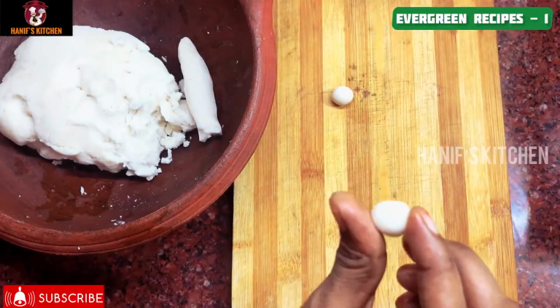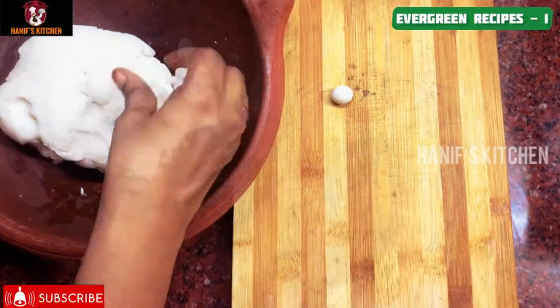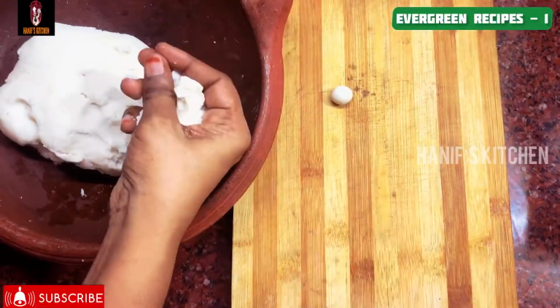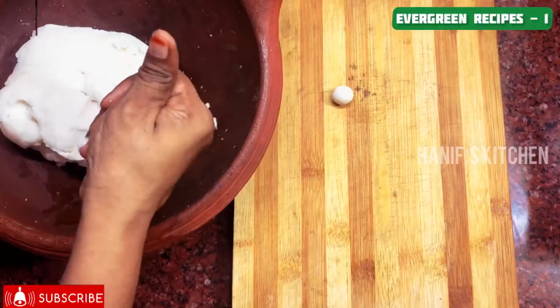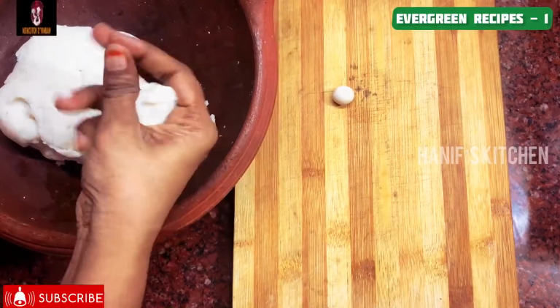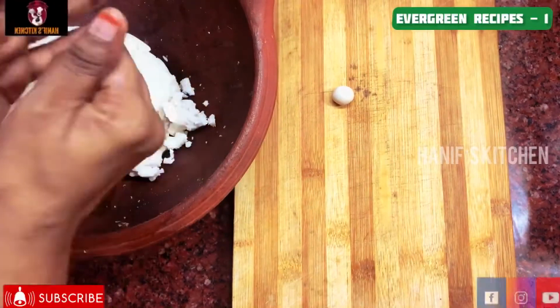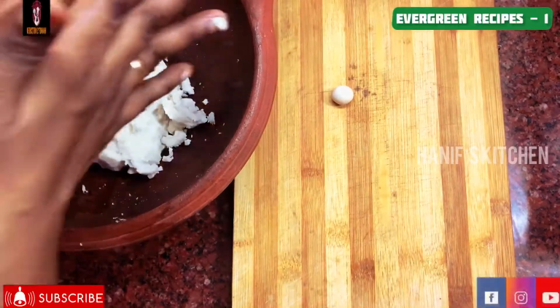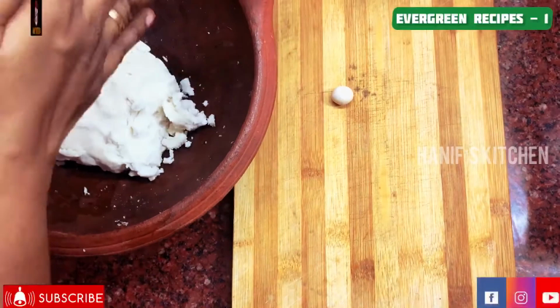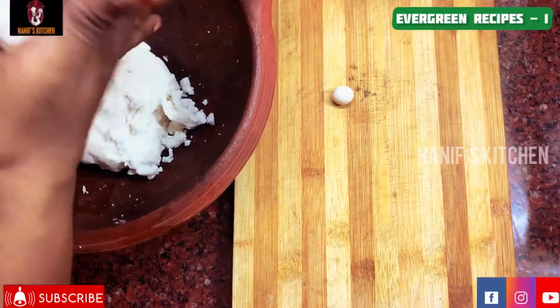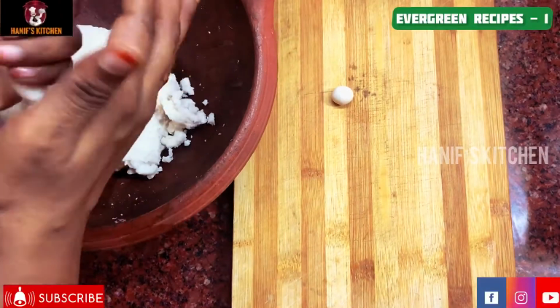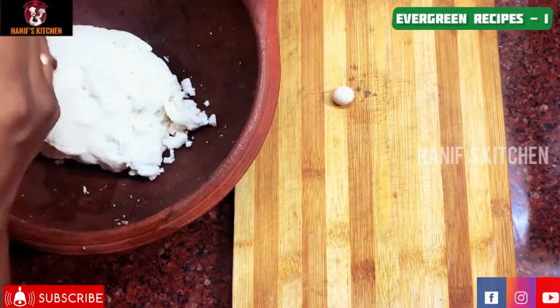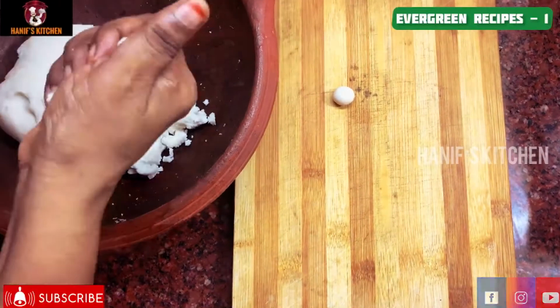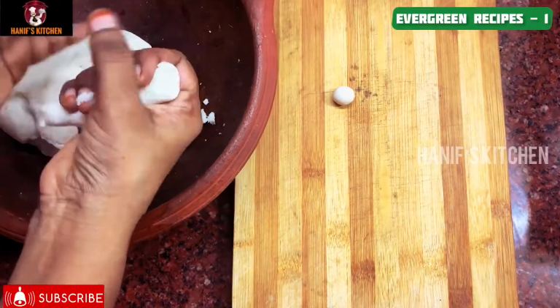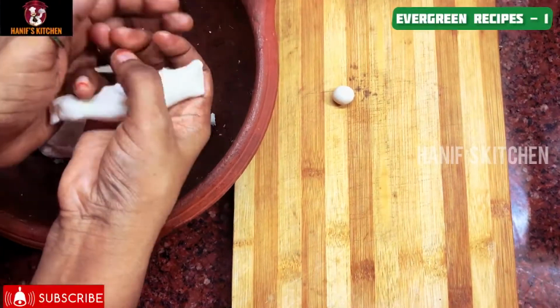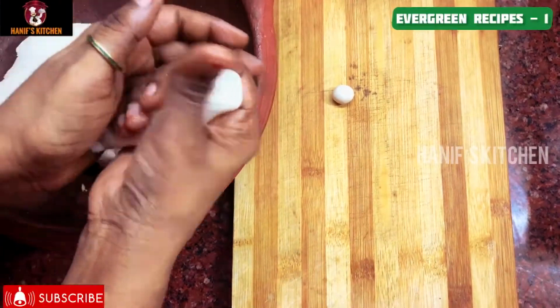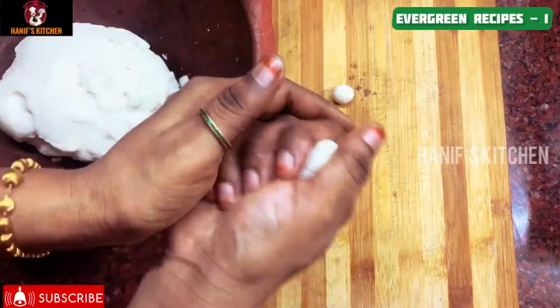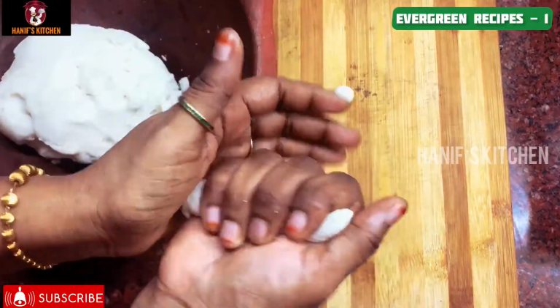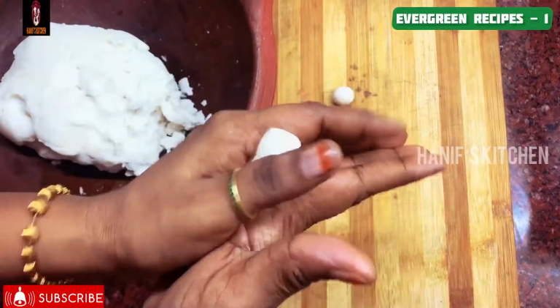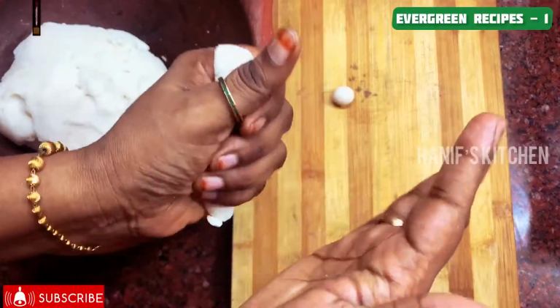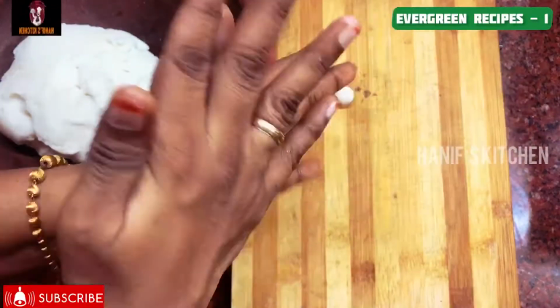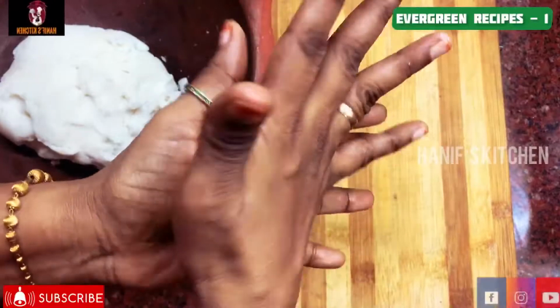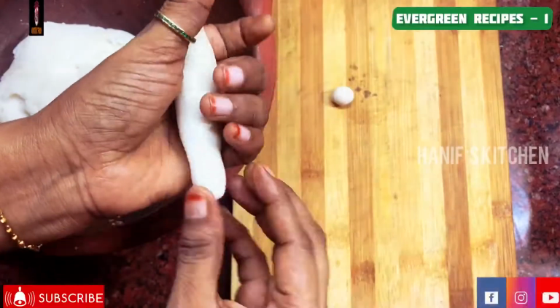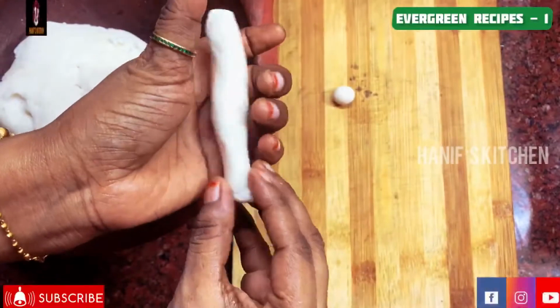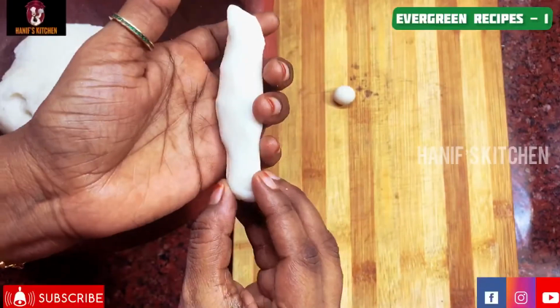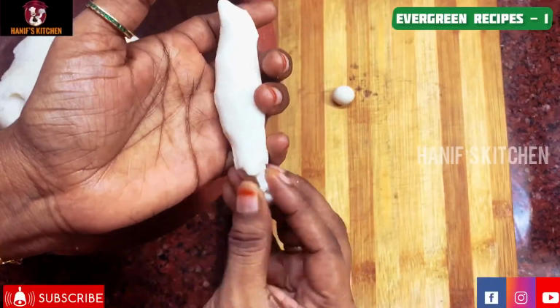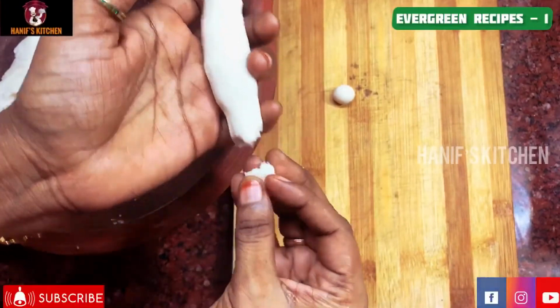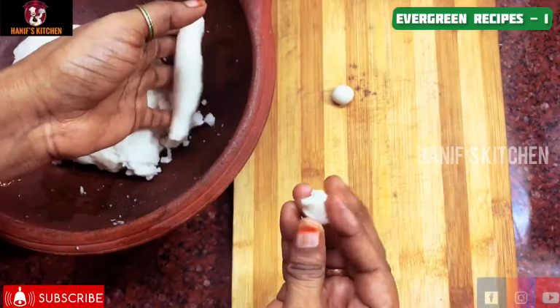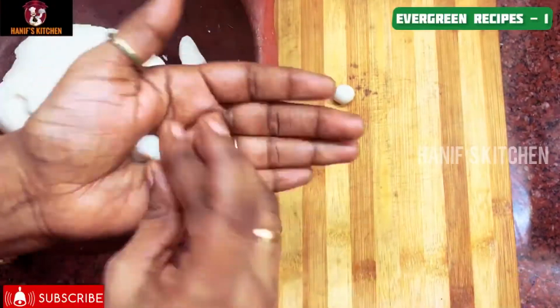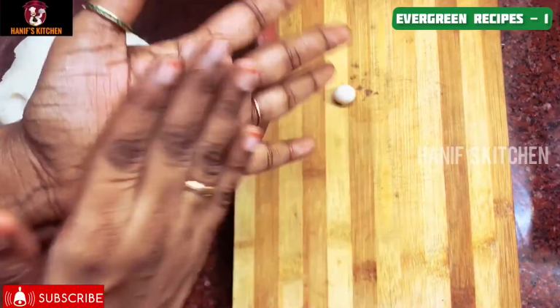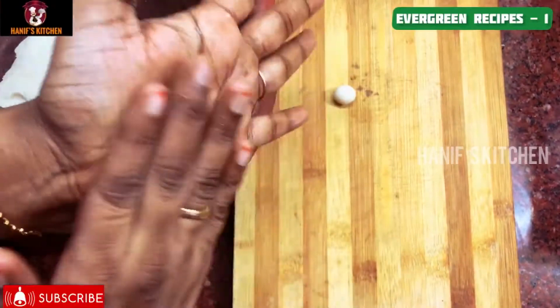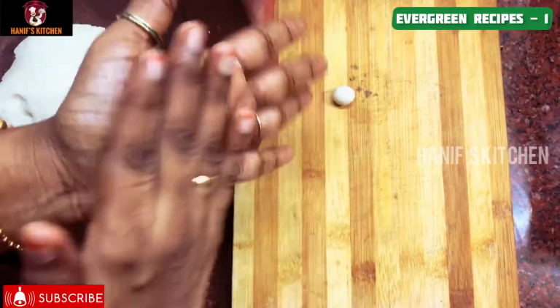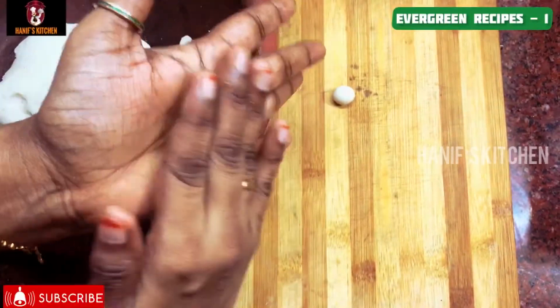If you want to eat a Paal Kozhukattai, we add sugar, badam, and kungamu. It's a beautiful combination.